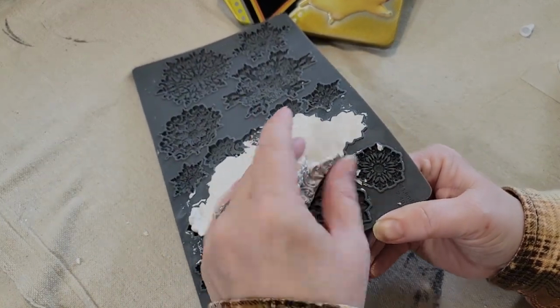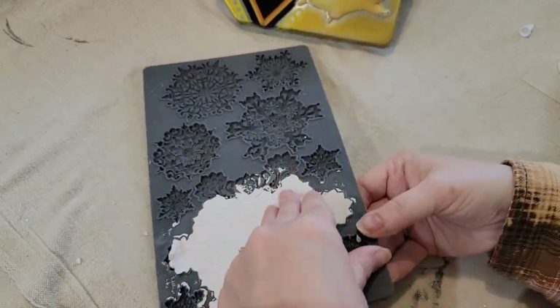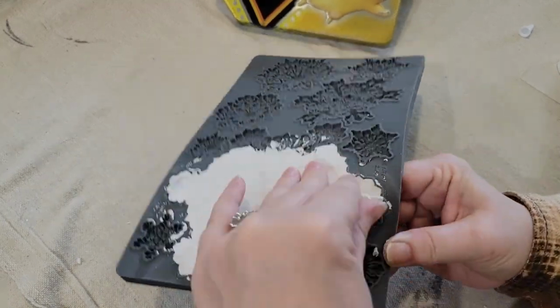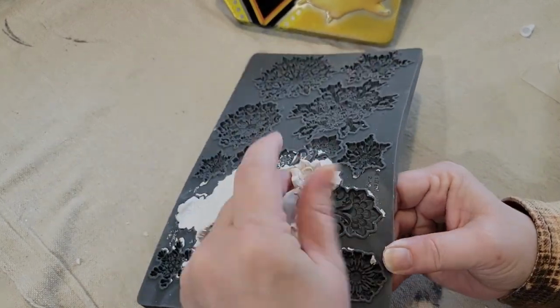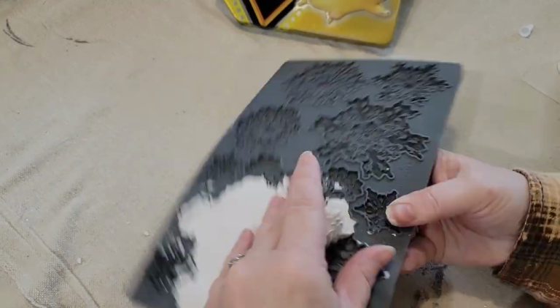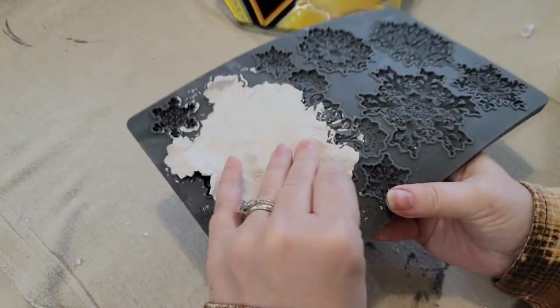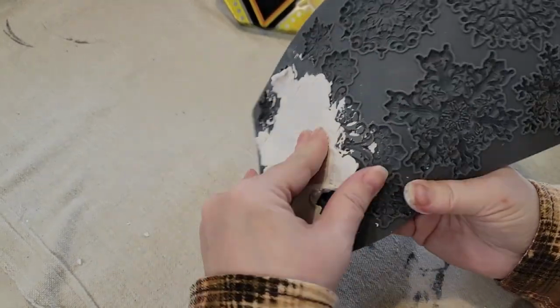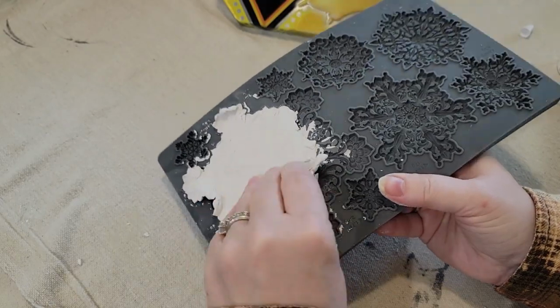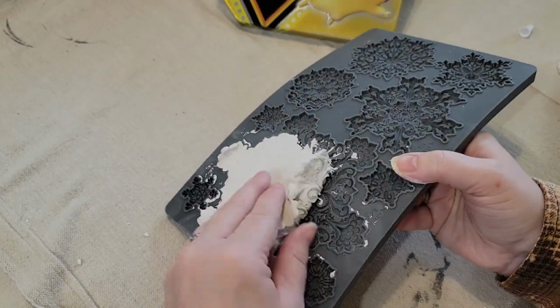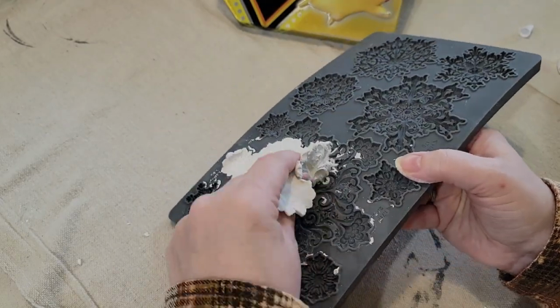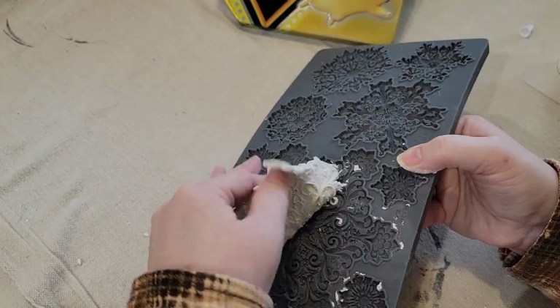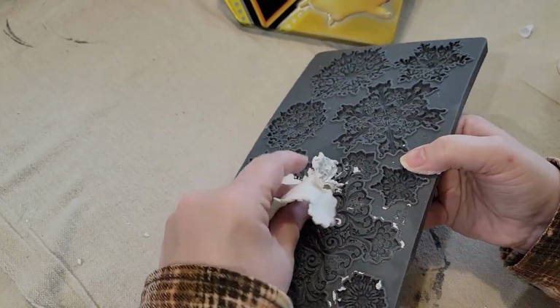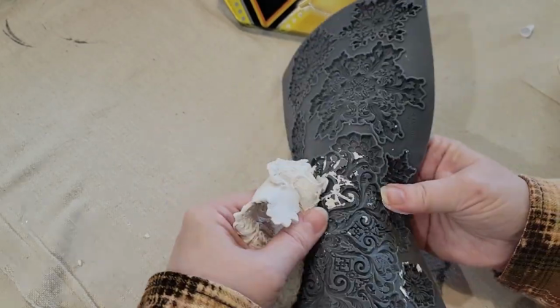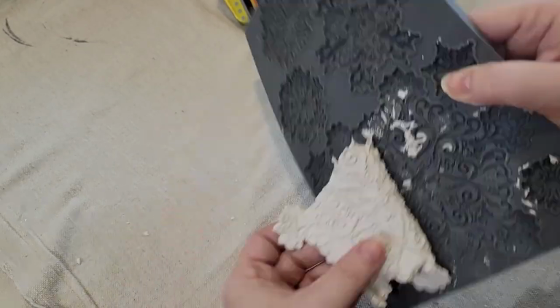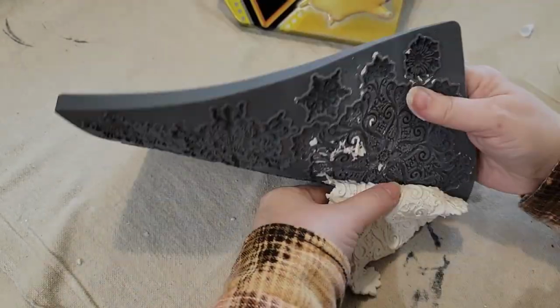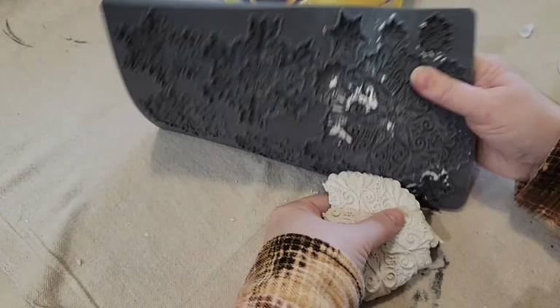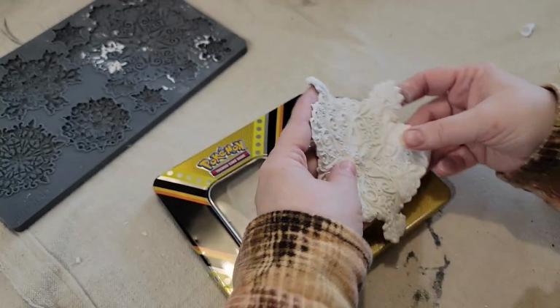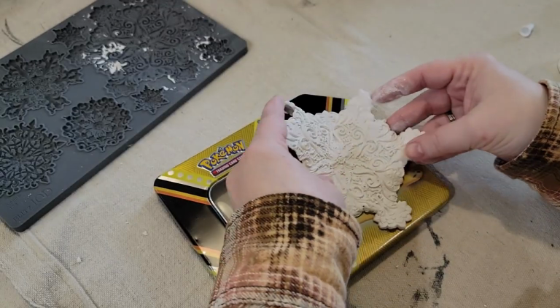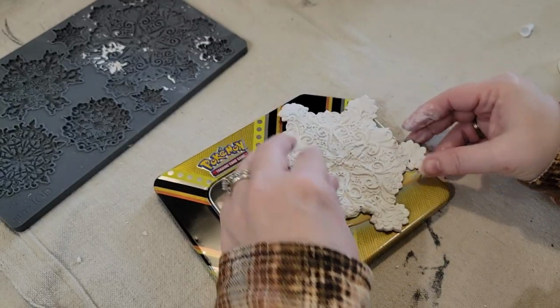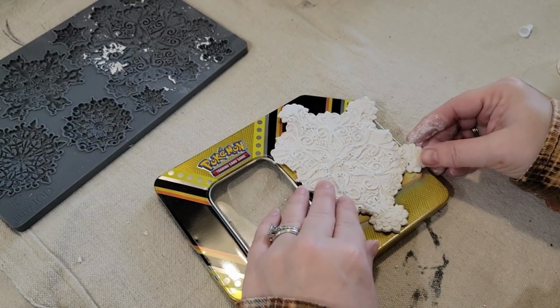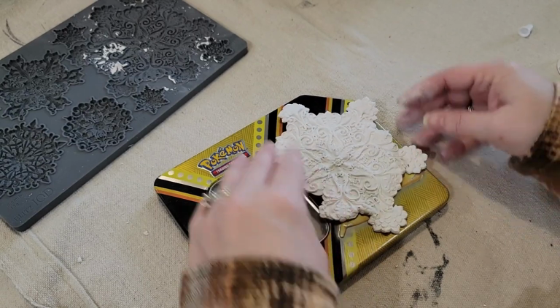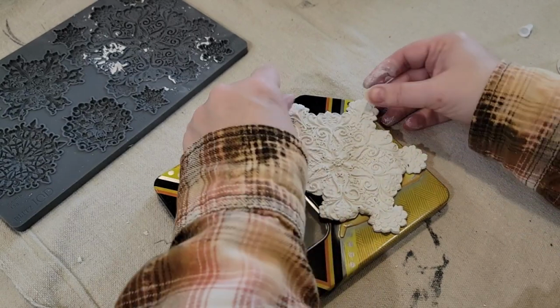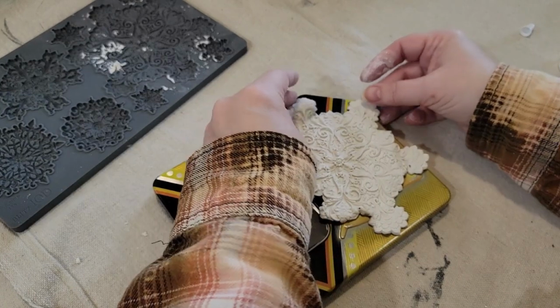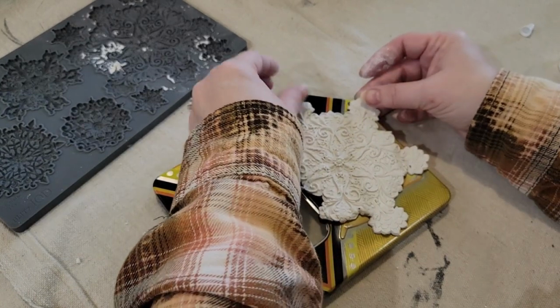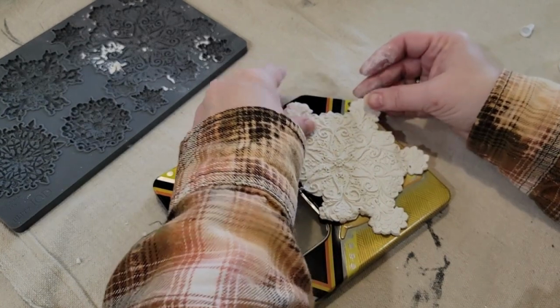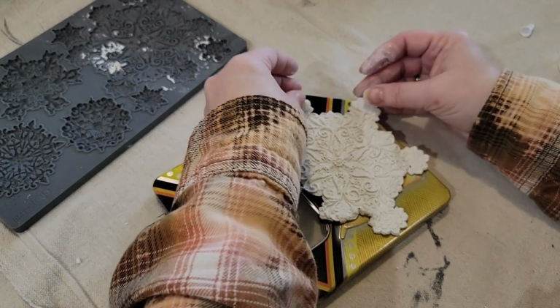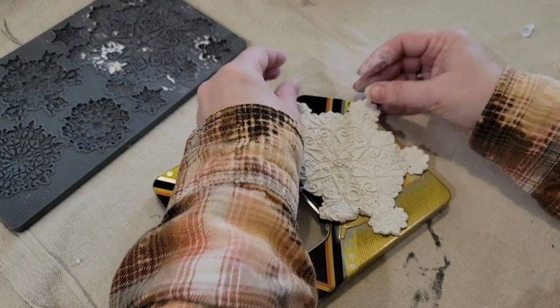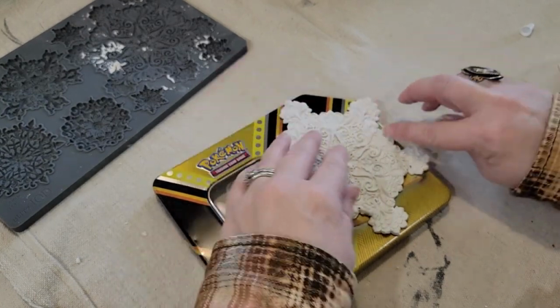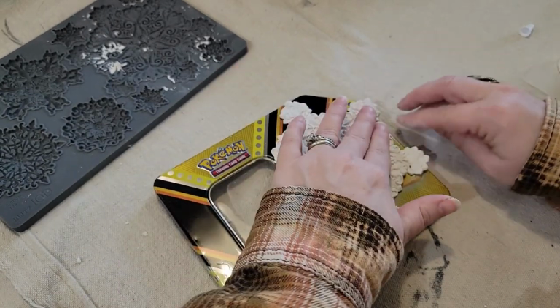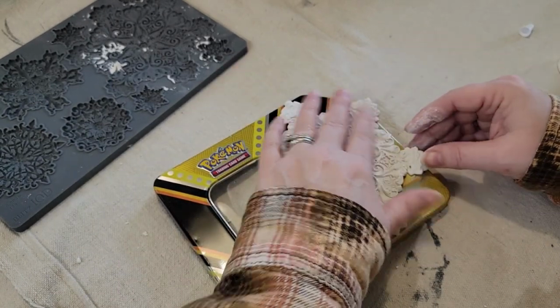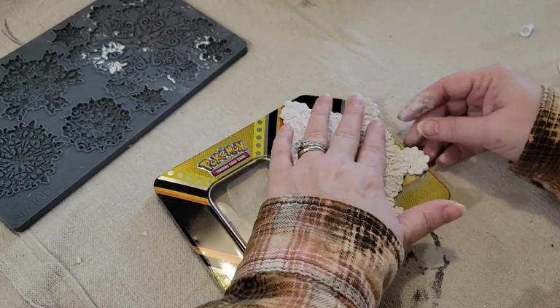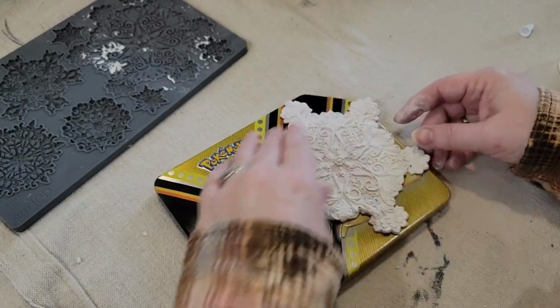I forgot to put some in this time and you can see me really struggling to get the clay out. That was pretty great — I think I'd still use the cornstarch next time.